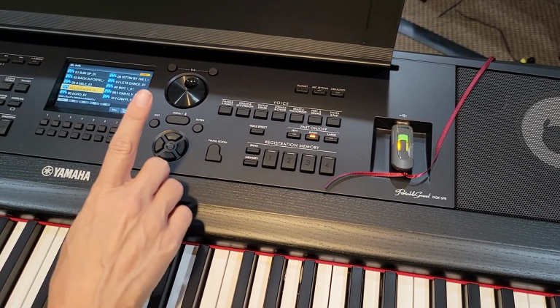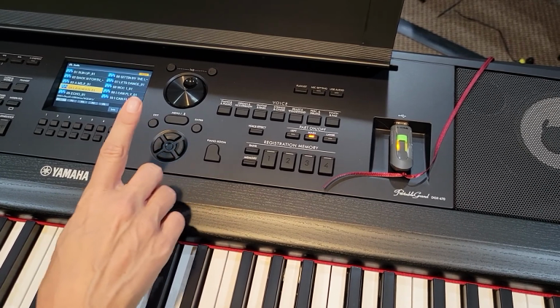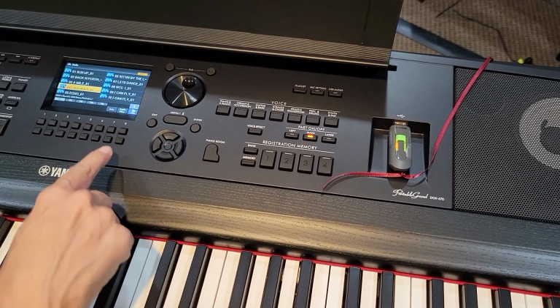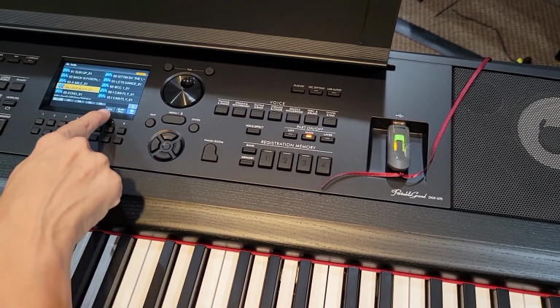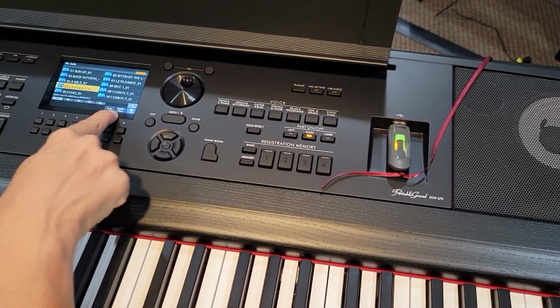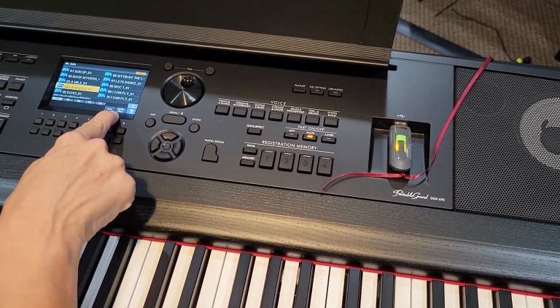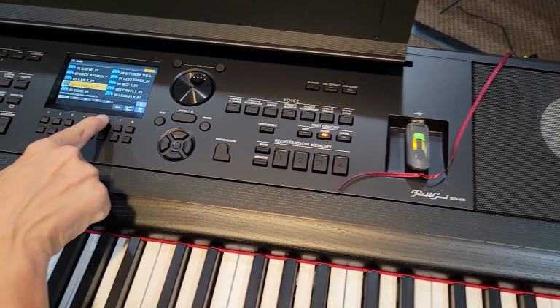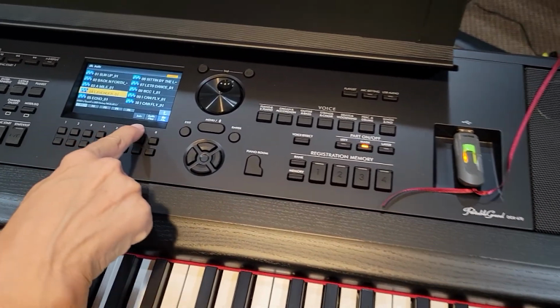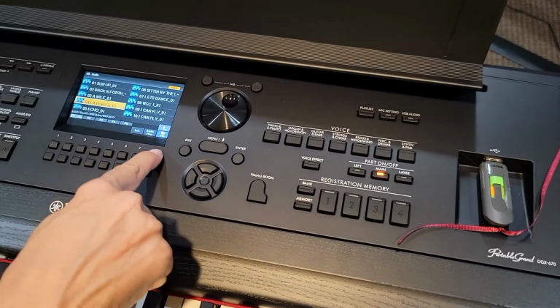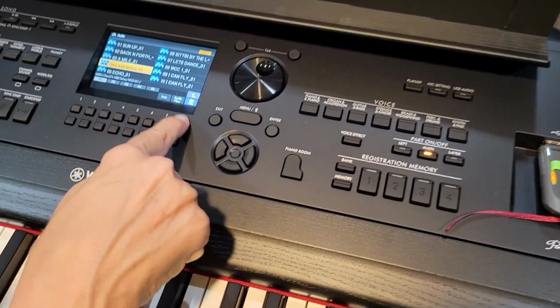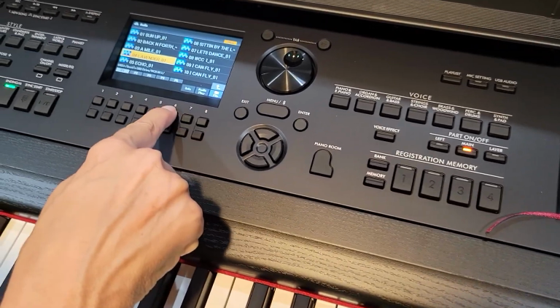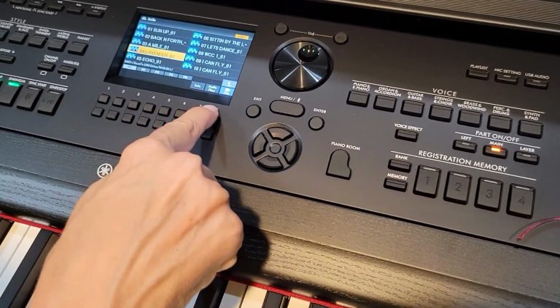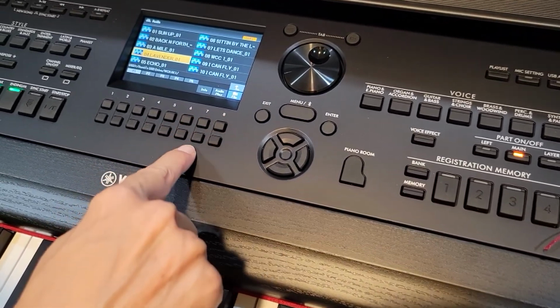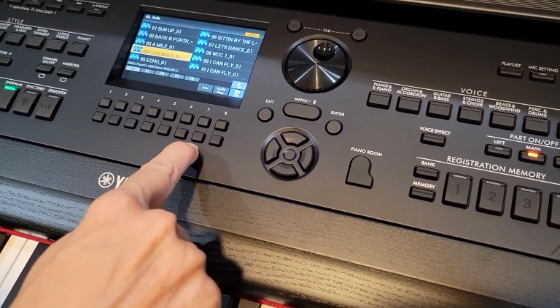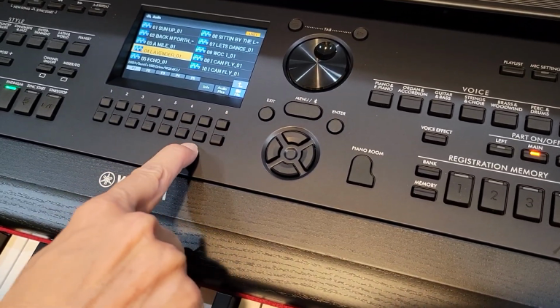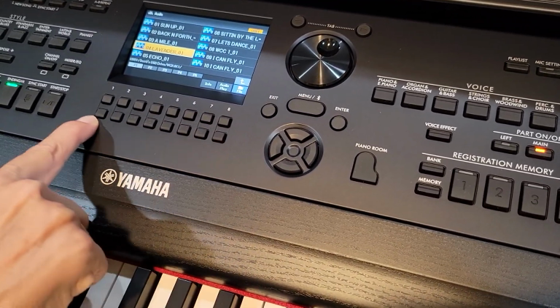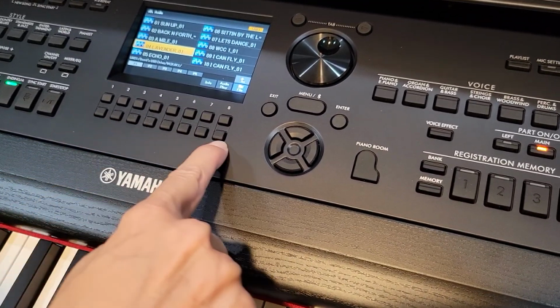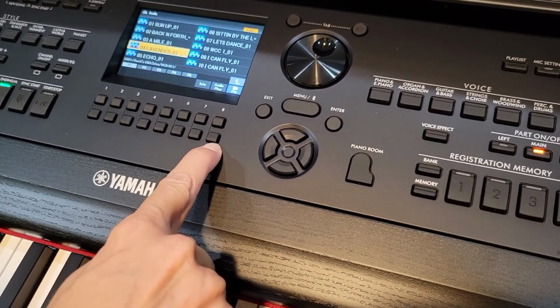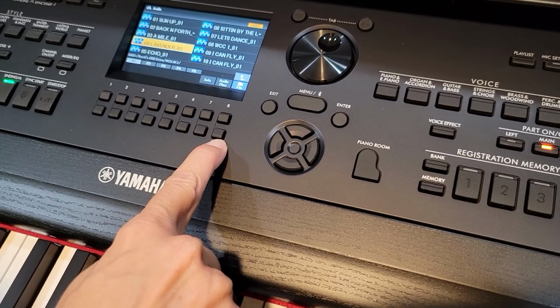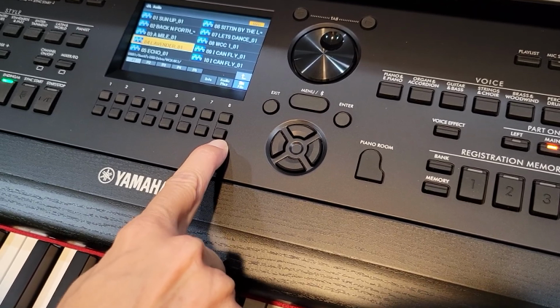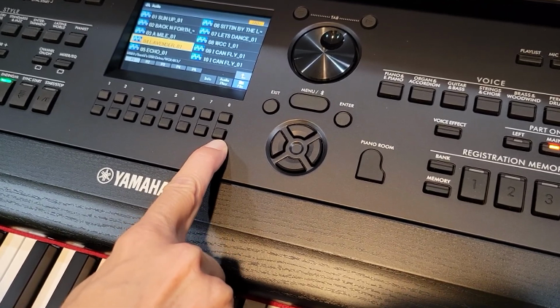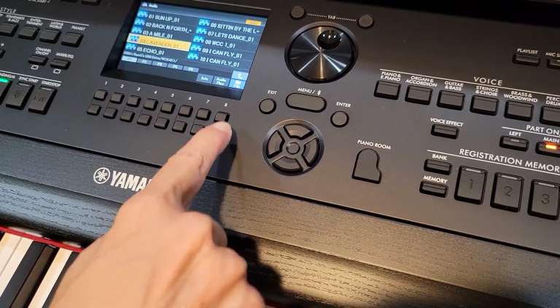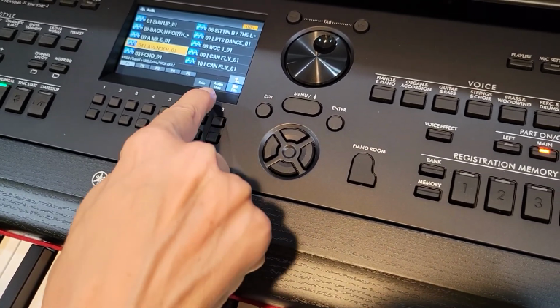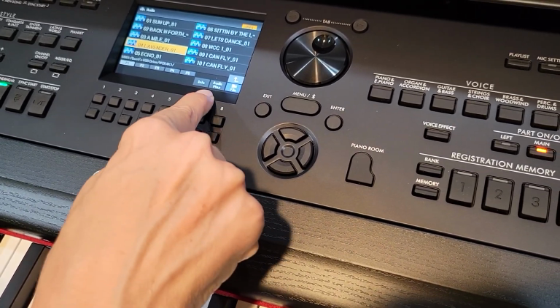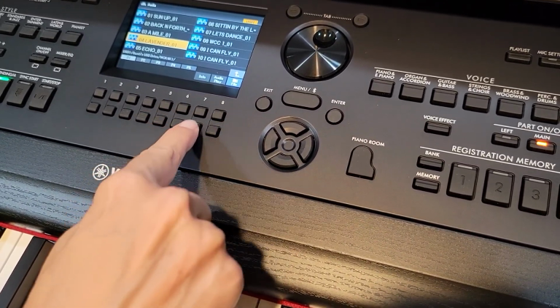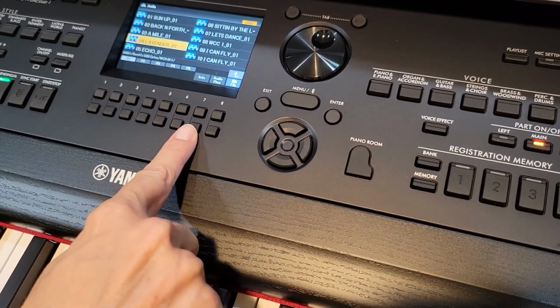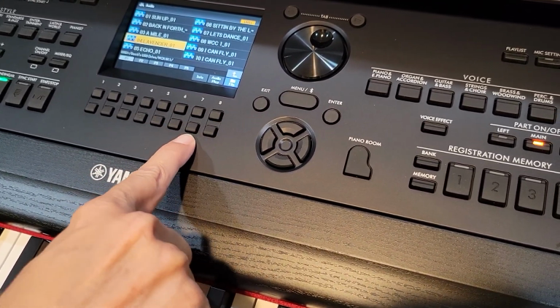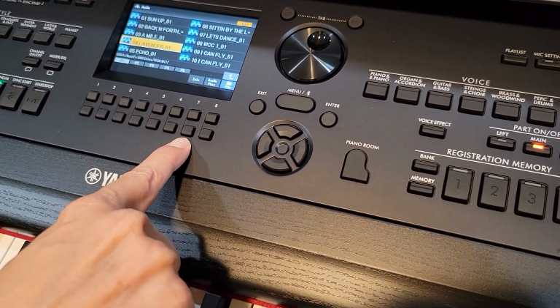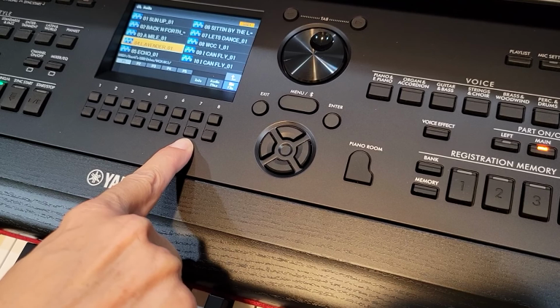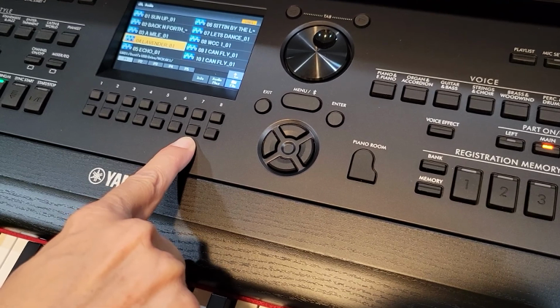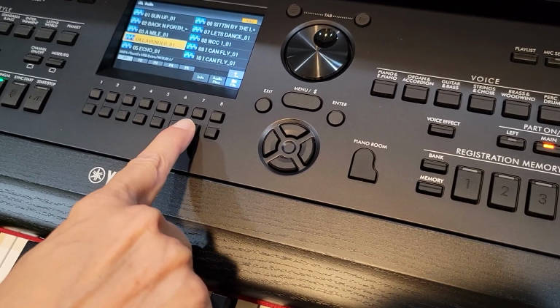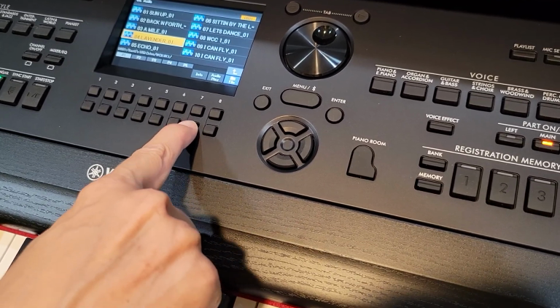Now here's the tricky one. You see this audio play? These buttons actually correlate with the numbers that you see here — the bottom row of numbers. That was tricky for me. The audio play is actually this seven.